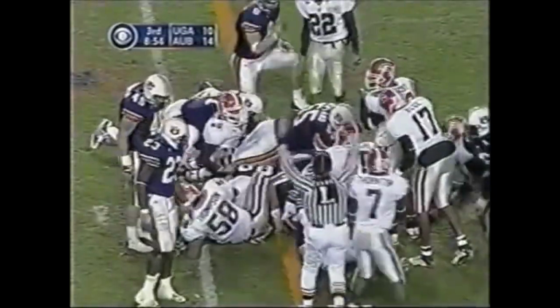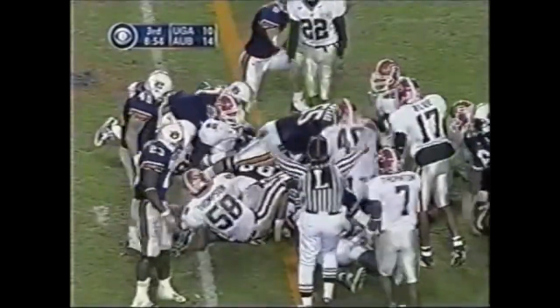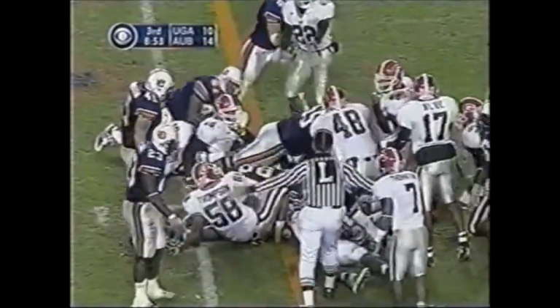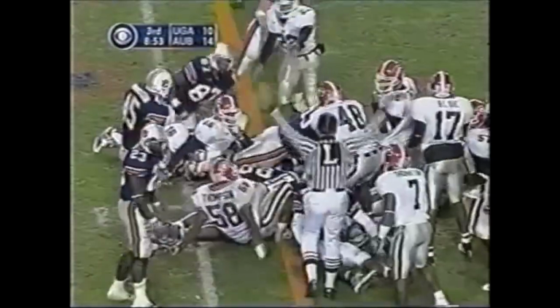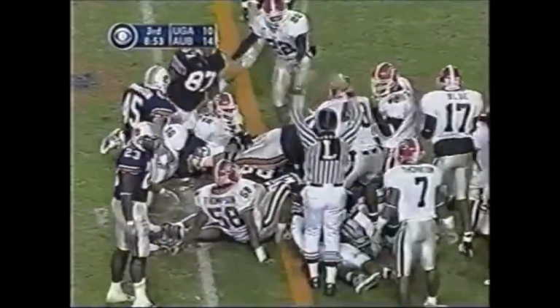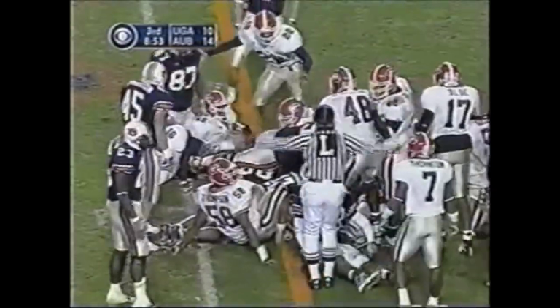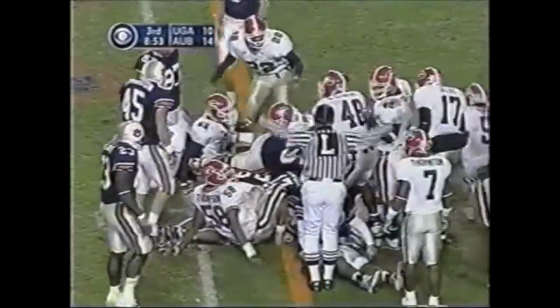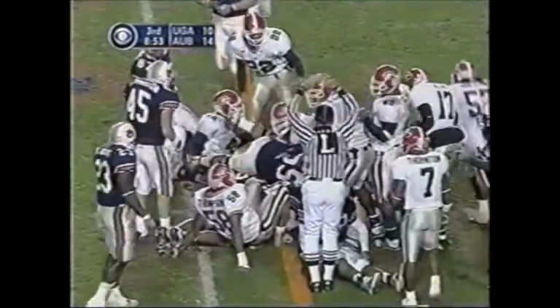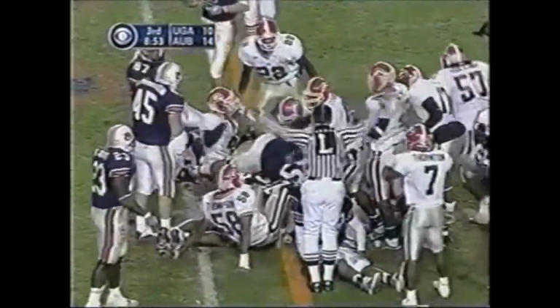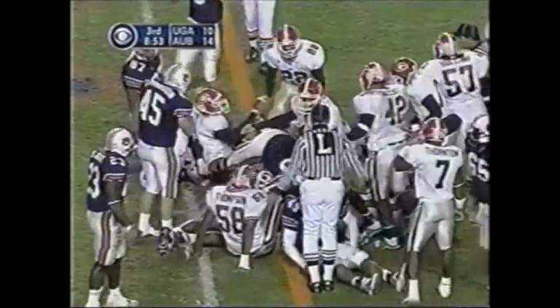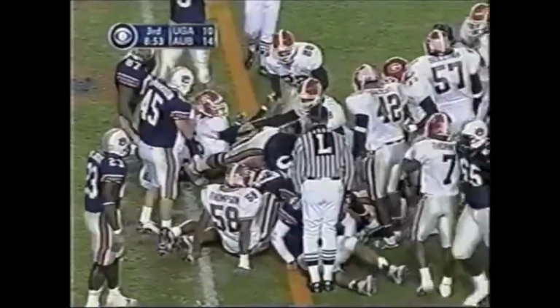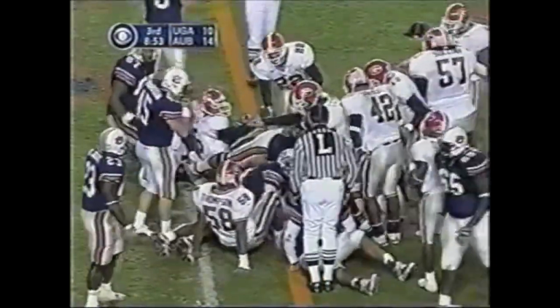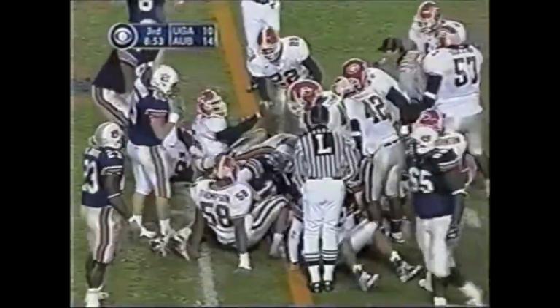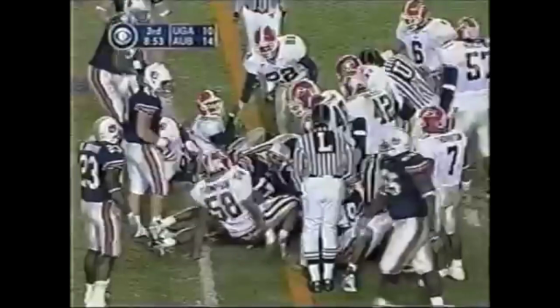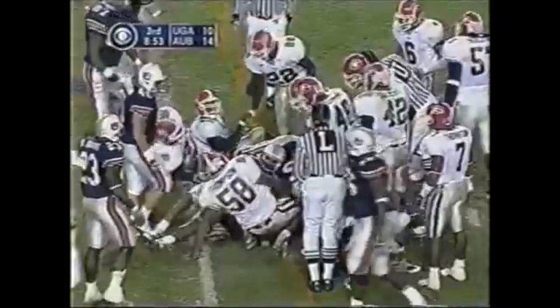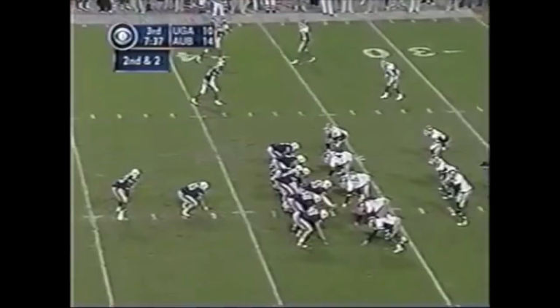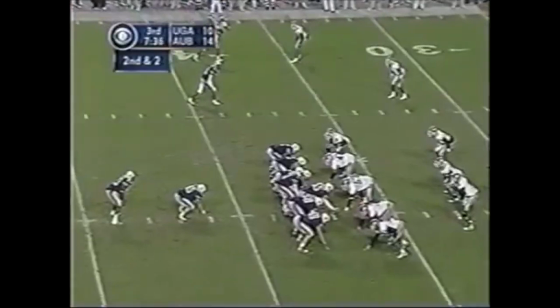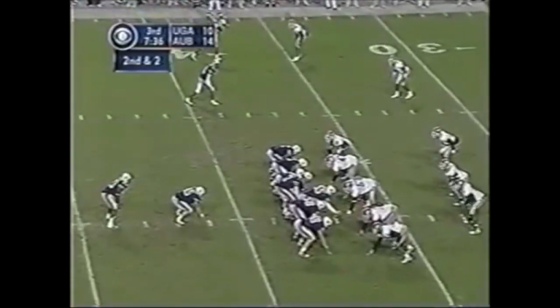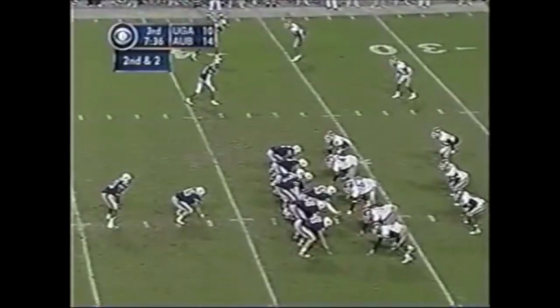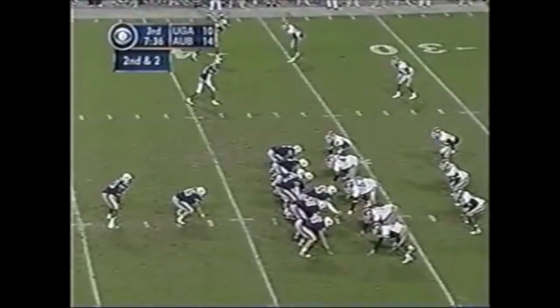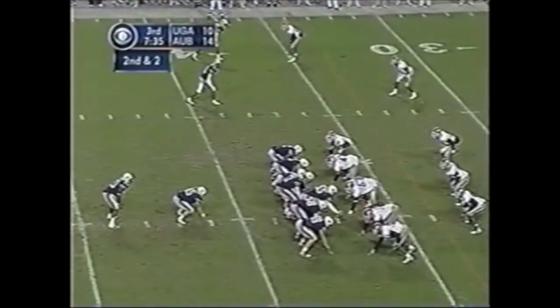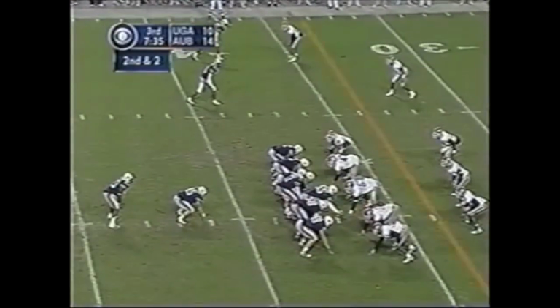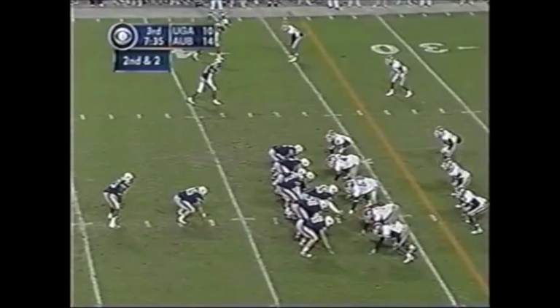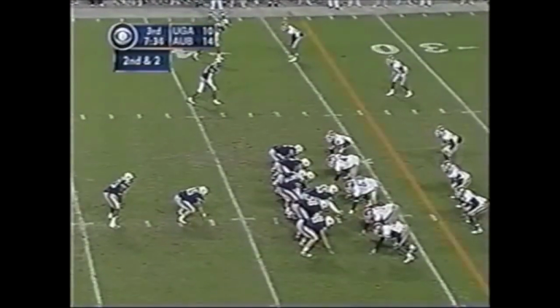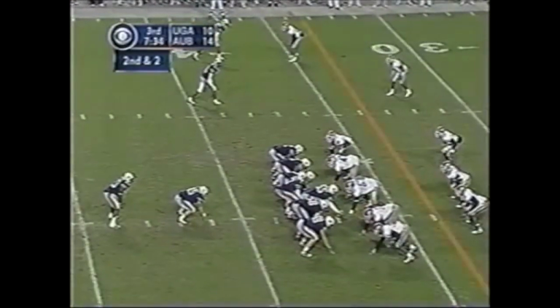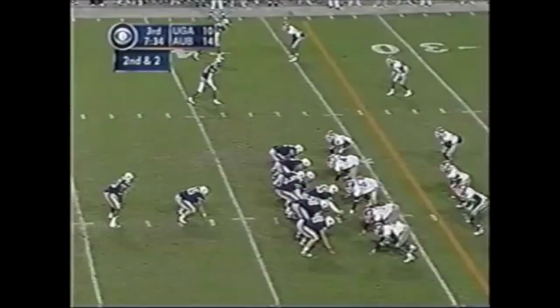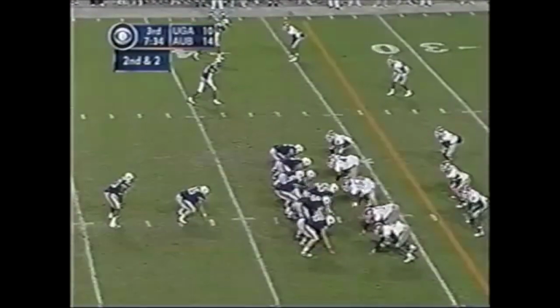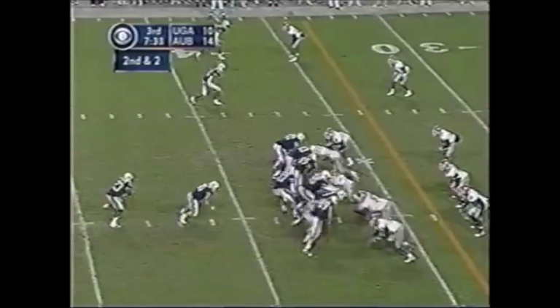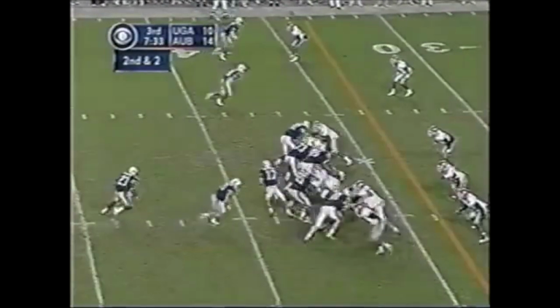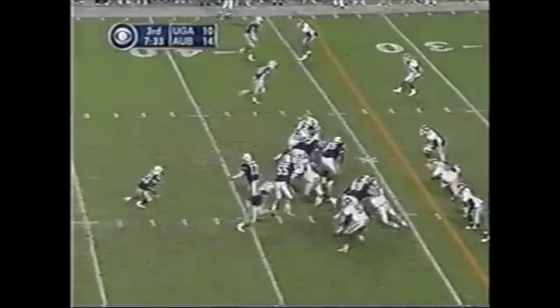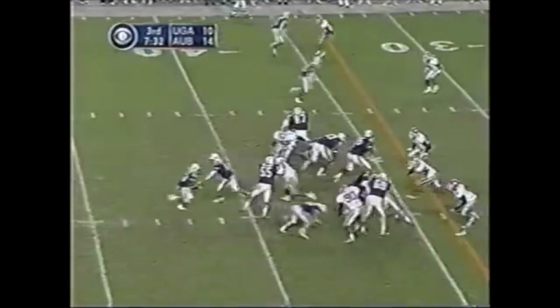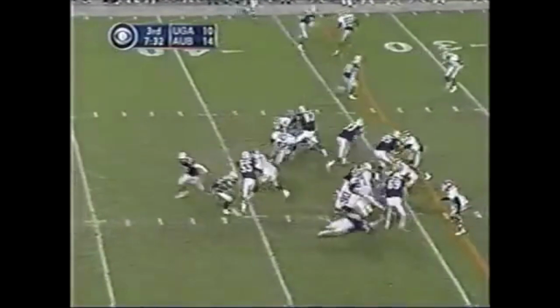It appears he got enough. Danny Lindsey — interesting for me. I formation on second down.